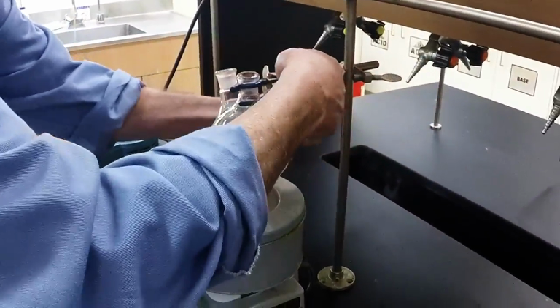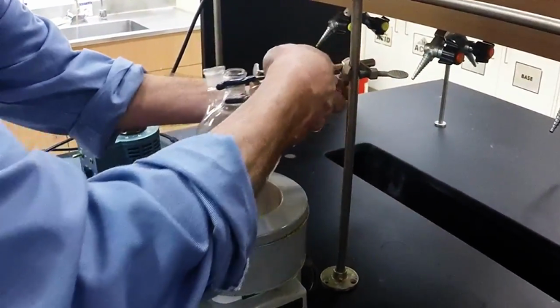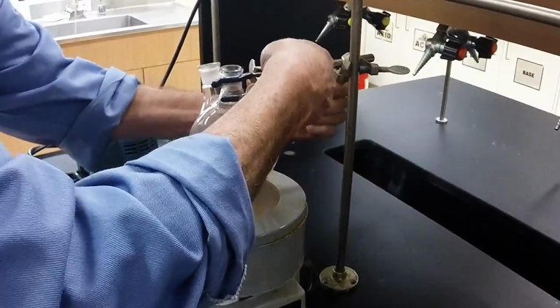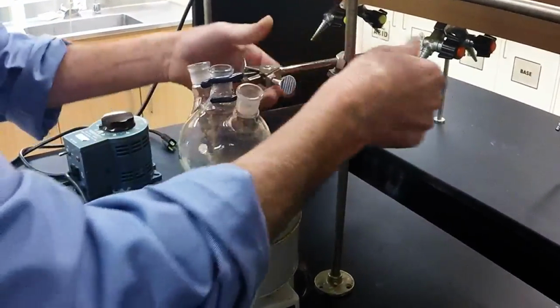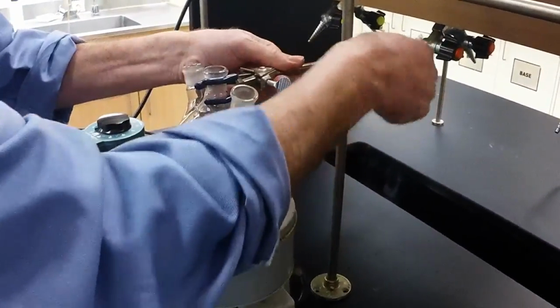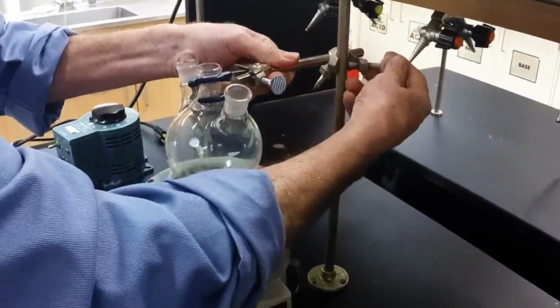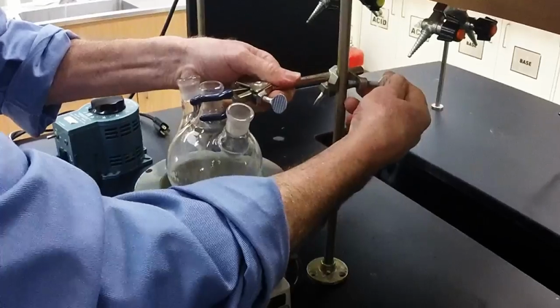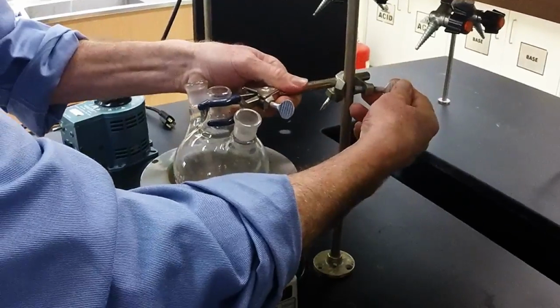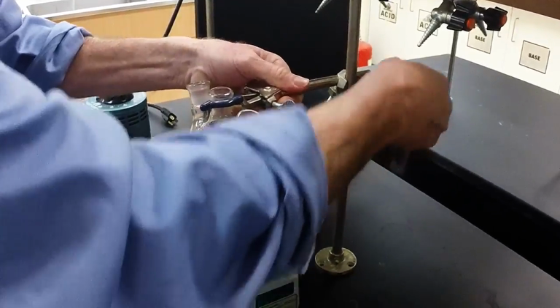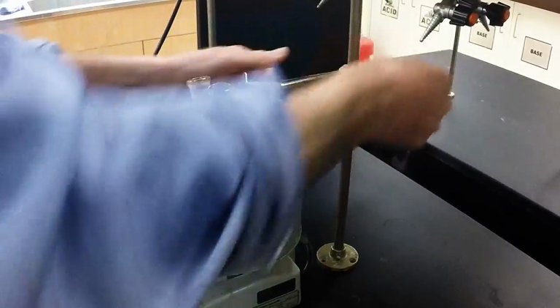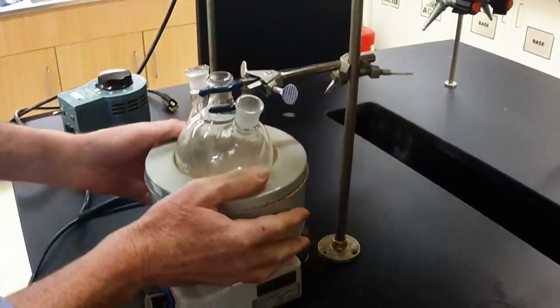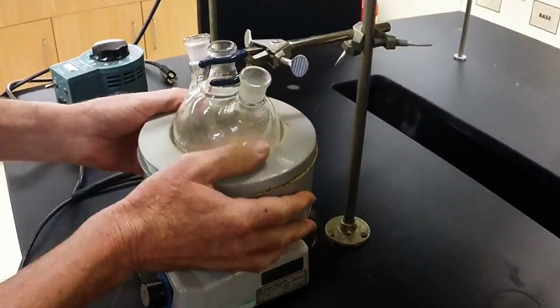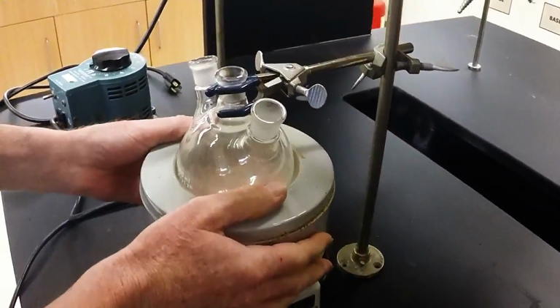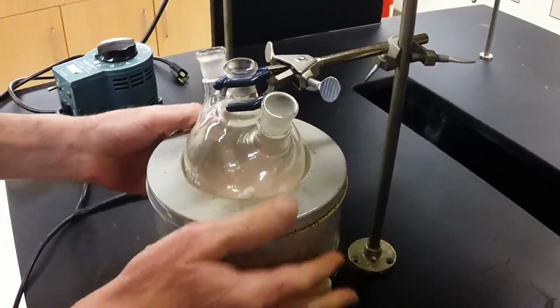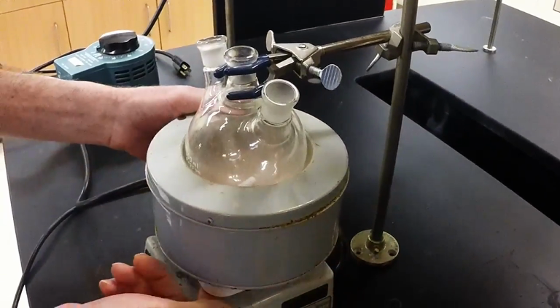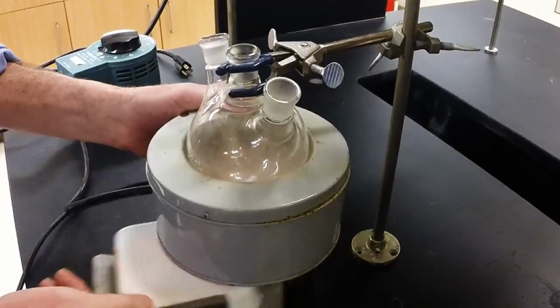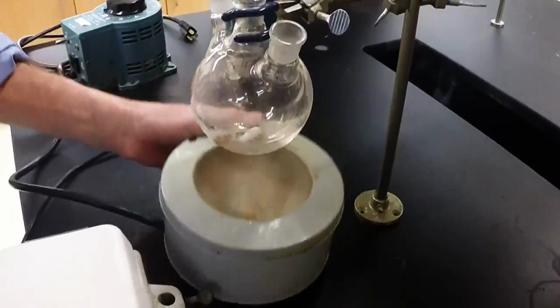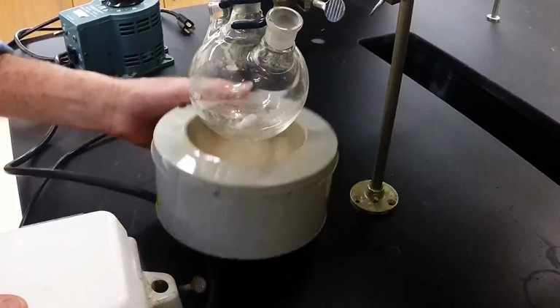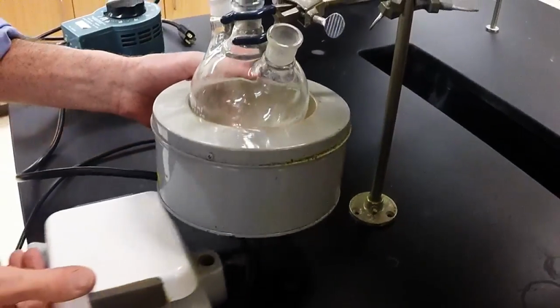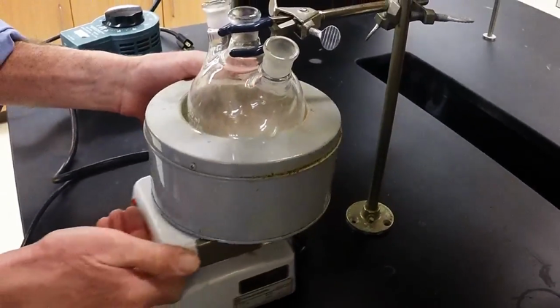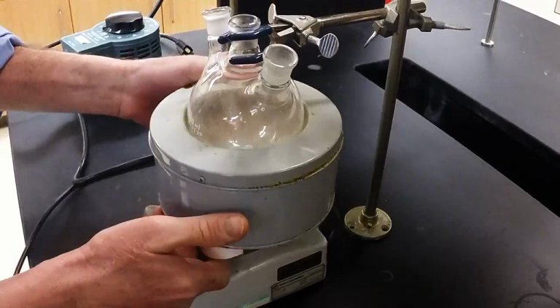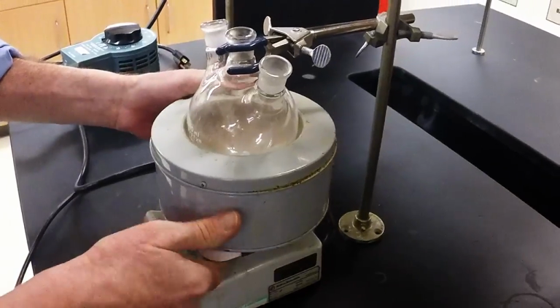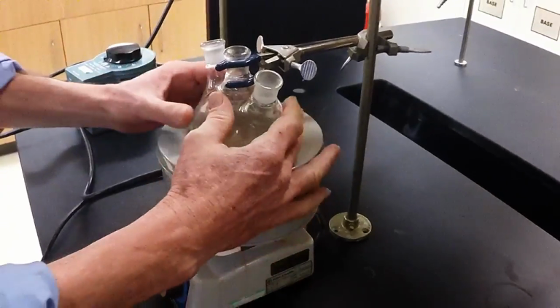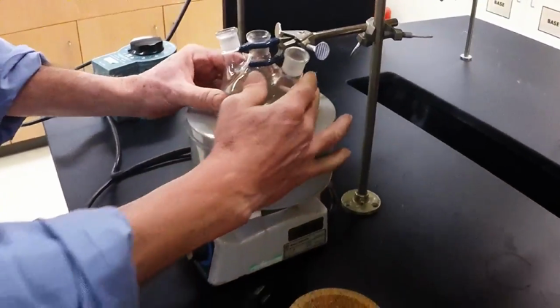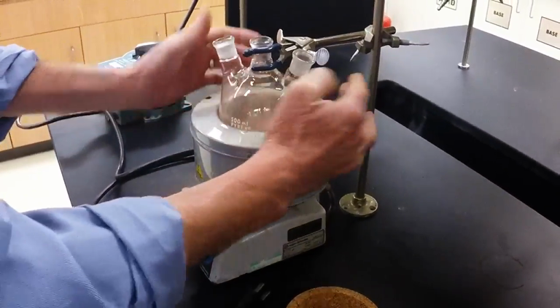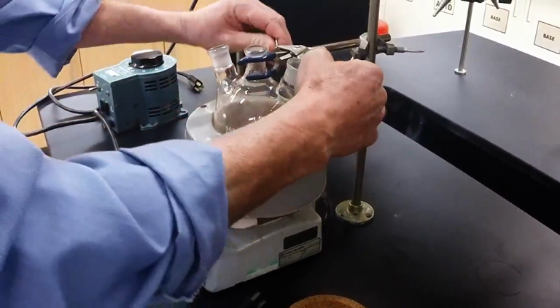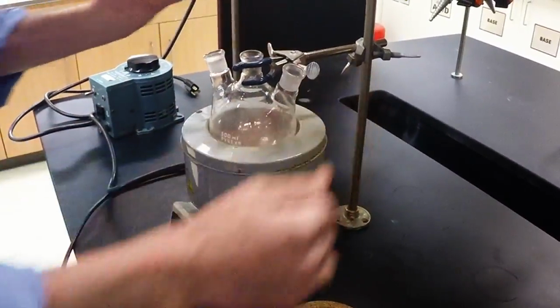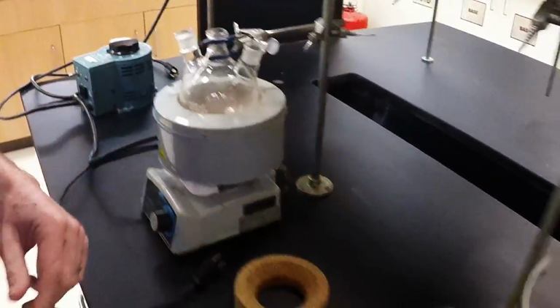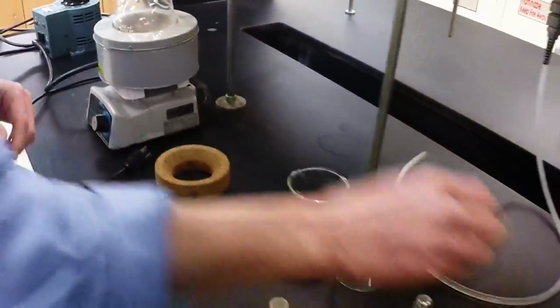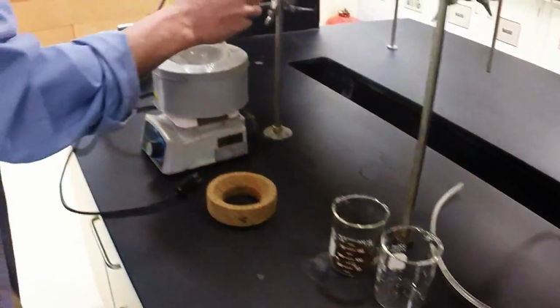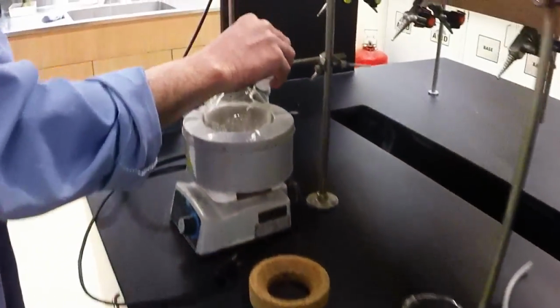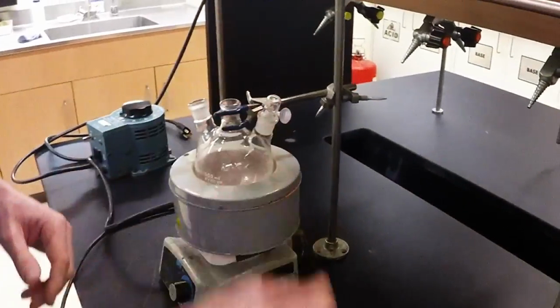So we're going to drop this down and get it in the middle. A little bit of wiggle room — just enough wiggle room that we can get that off if we need to in an emergency. And I'm going to need a stopper.